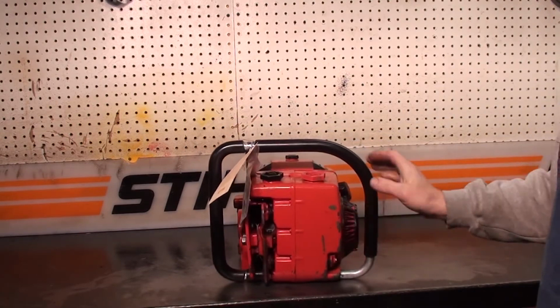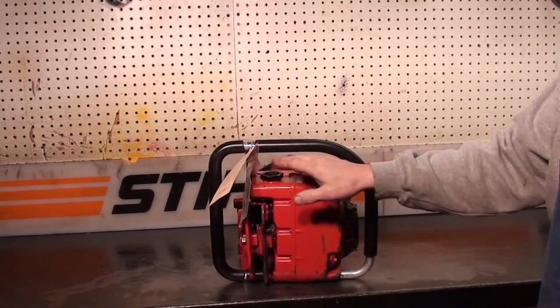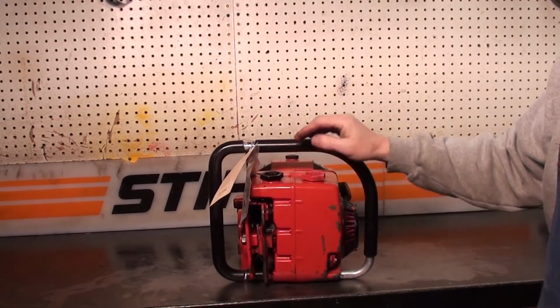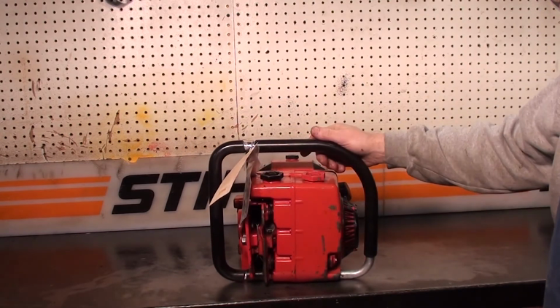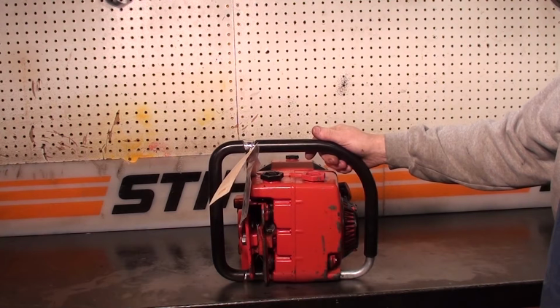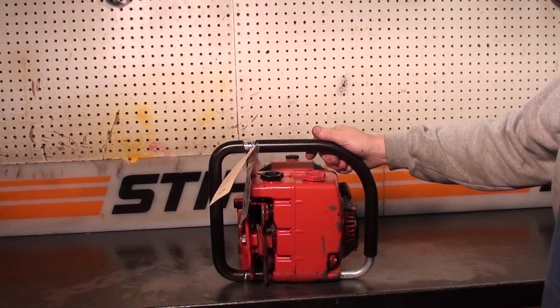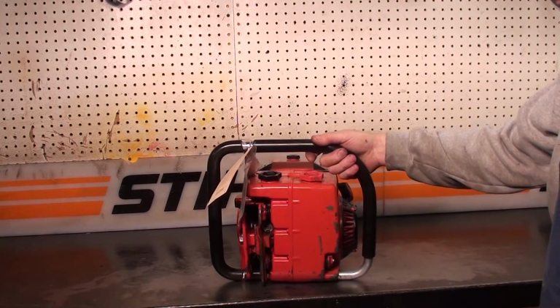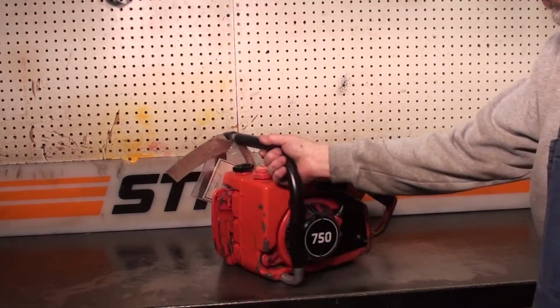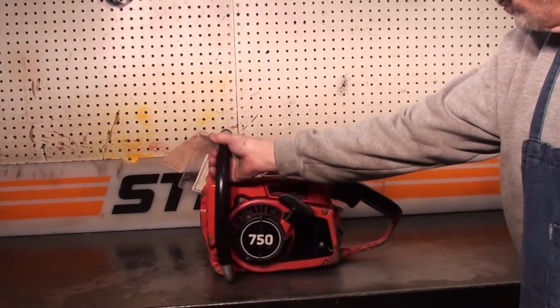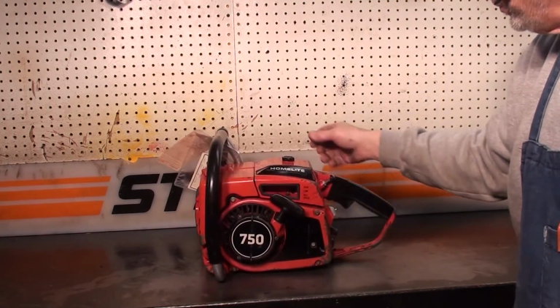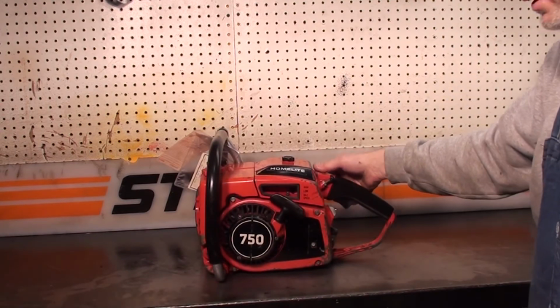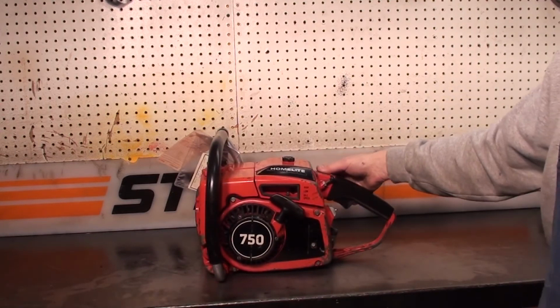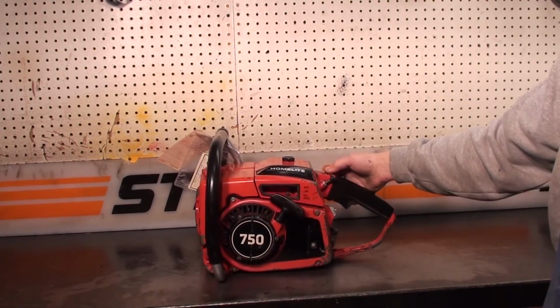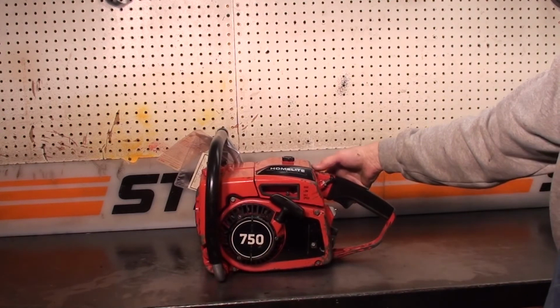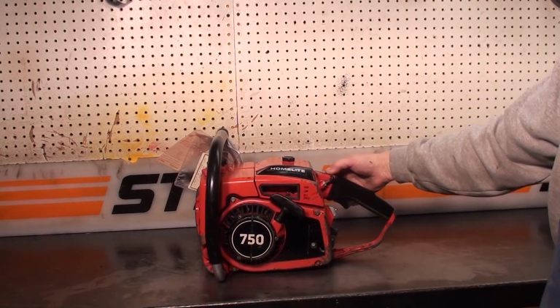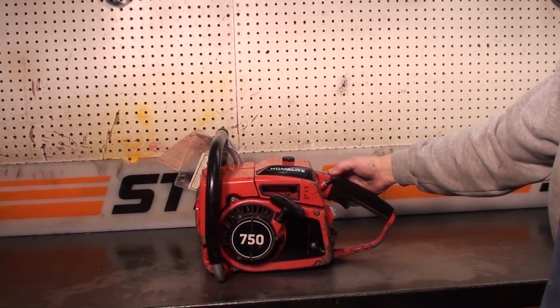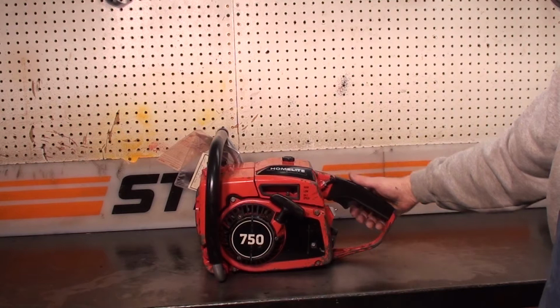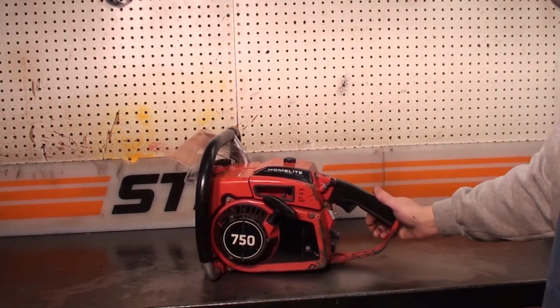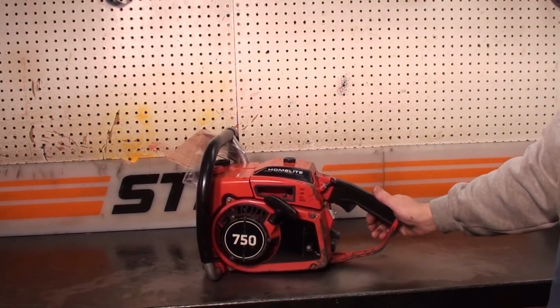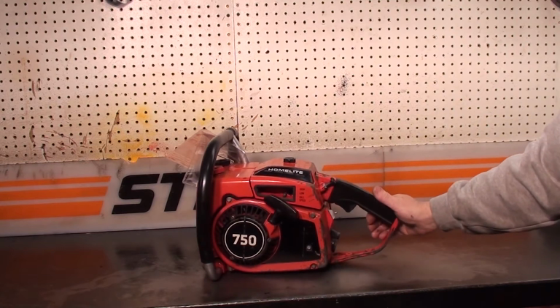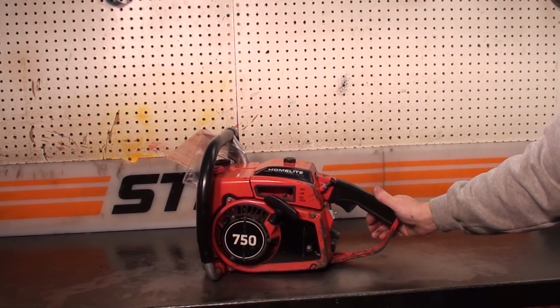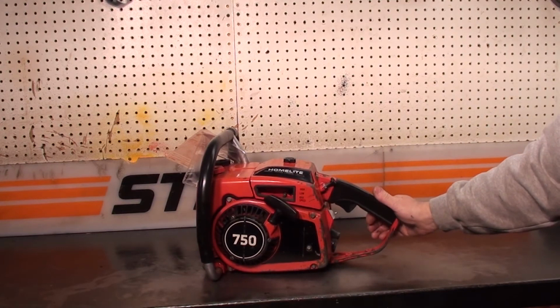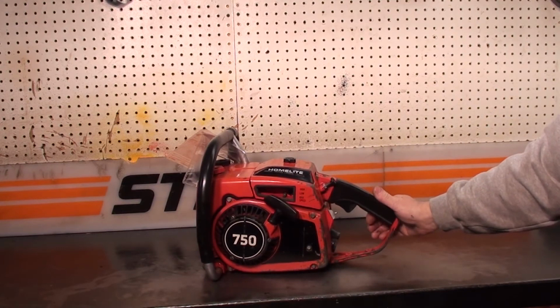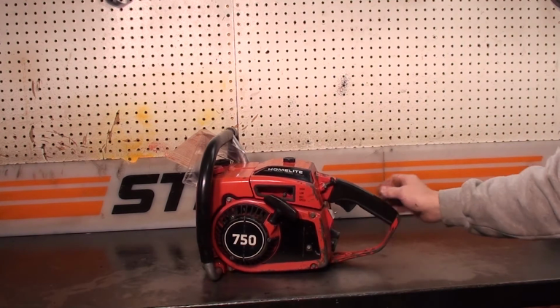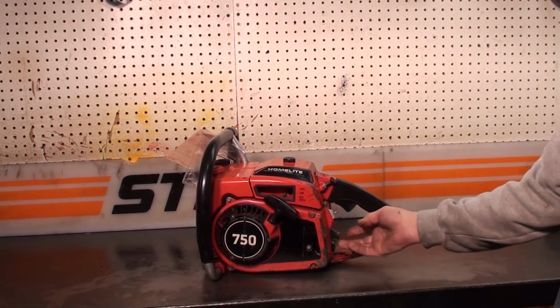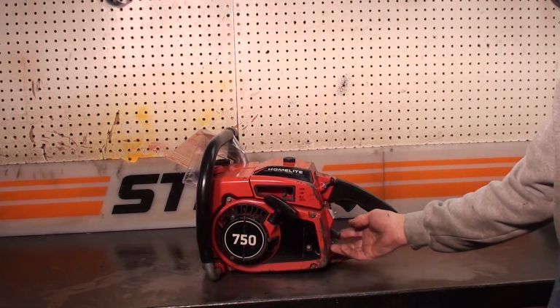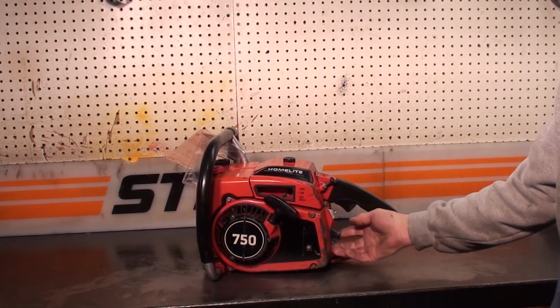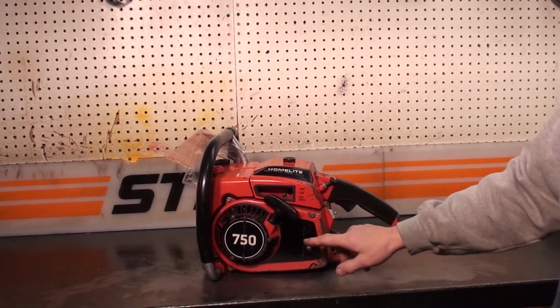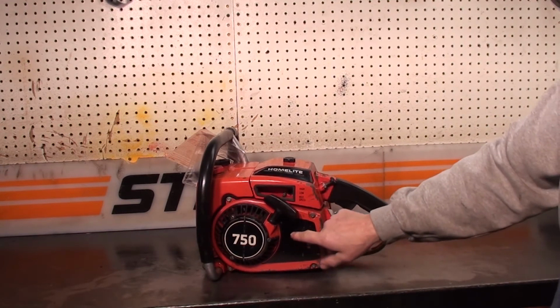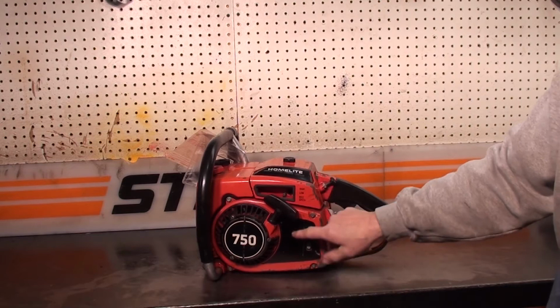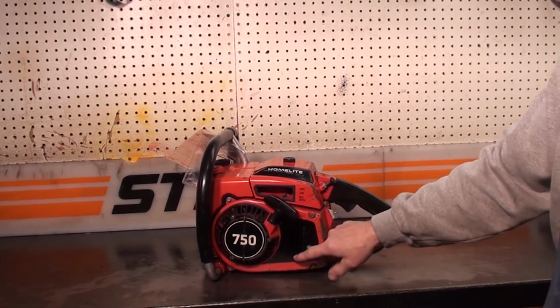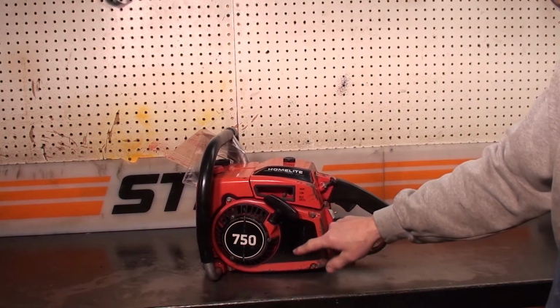Top load on the gas and oil reservoirs. There's a decompression valve with a little lever you flip here. It has a two-piece electronic ignition — the transformer sits in the back and the module is right underneath the cover here.